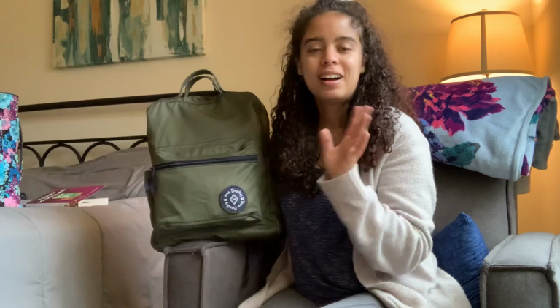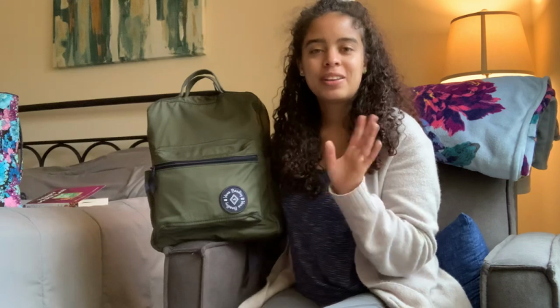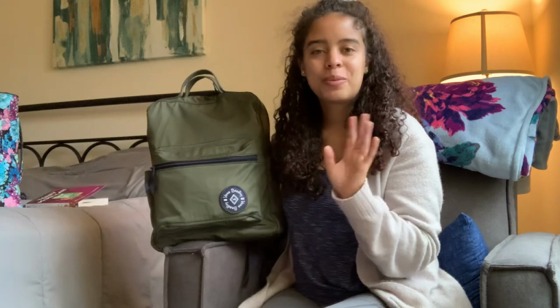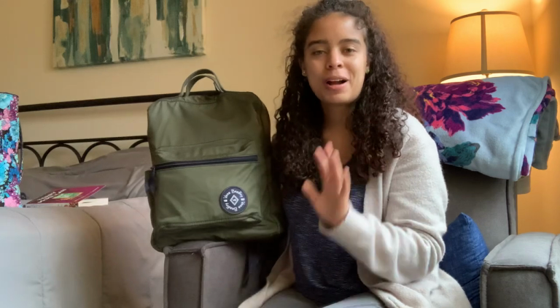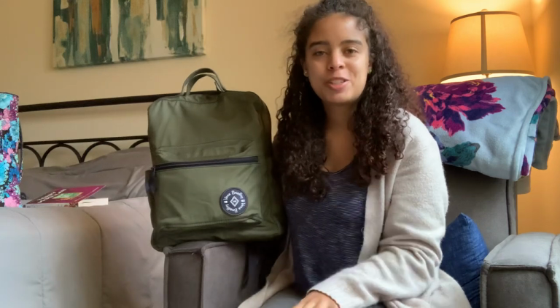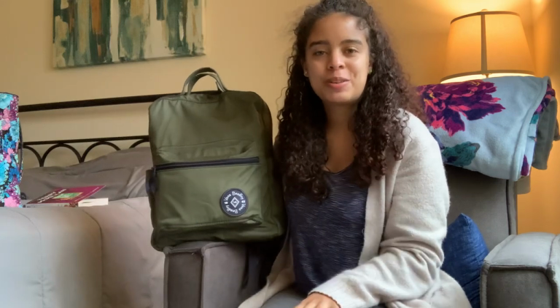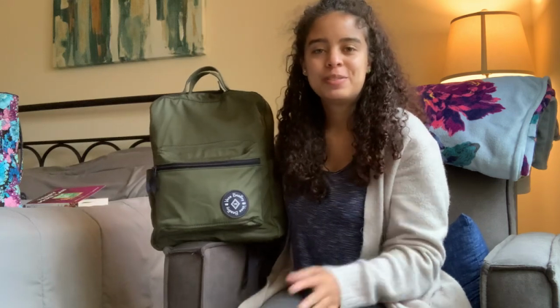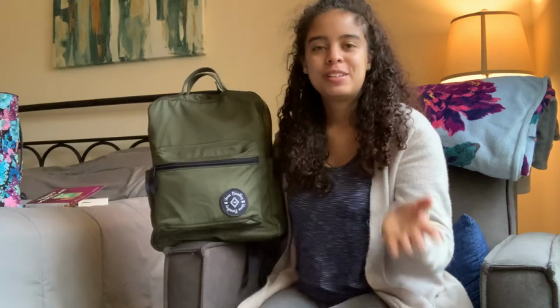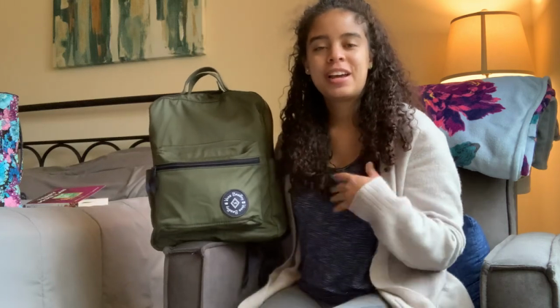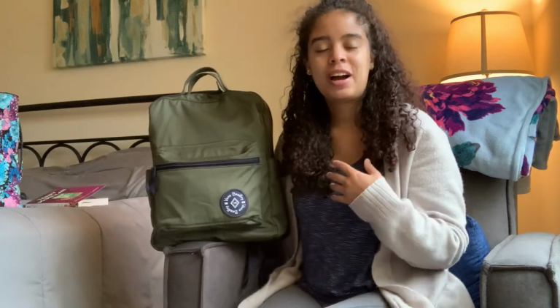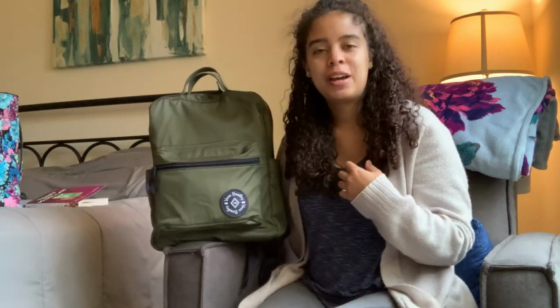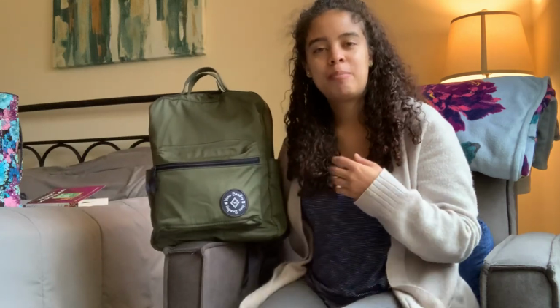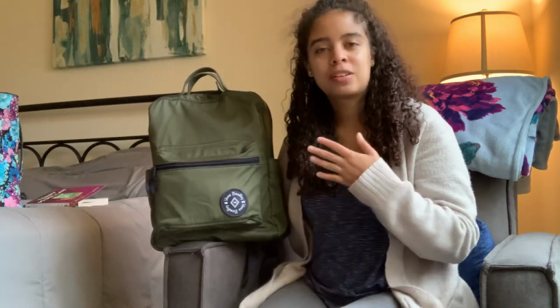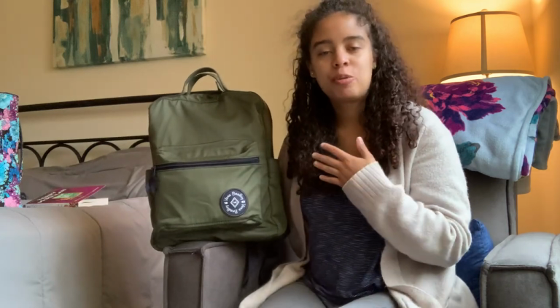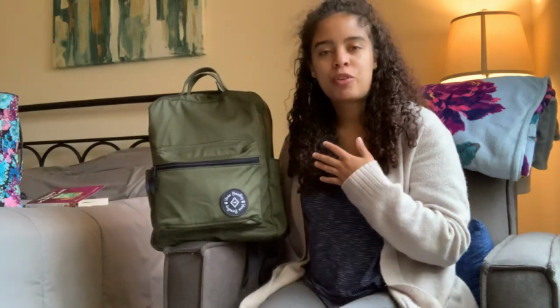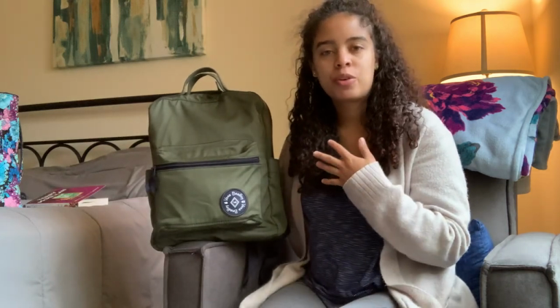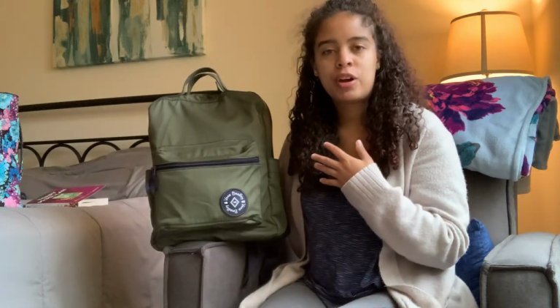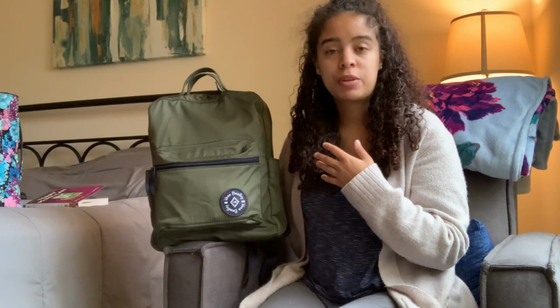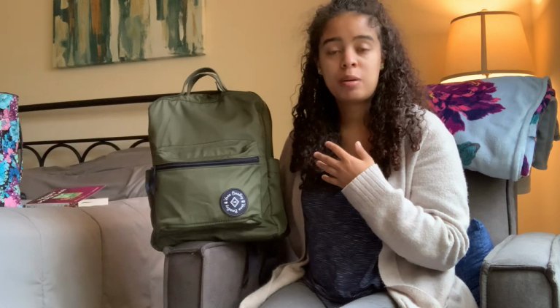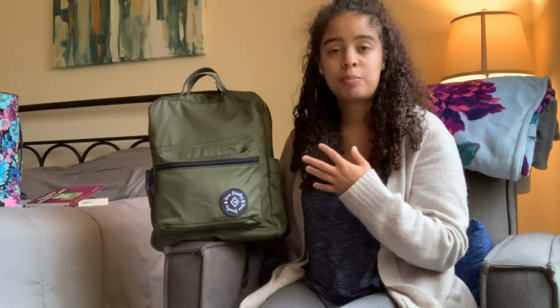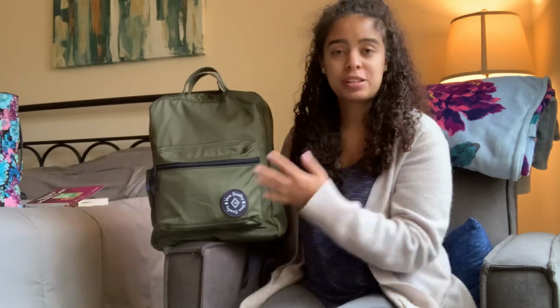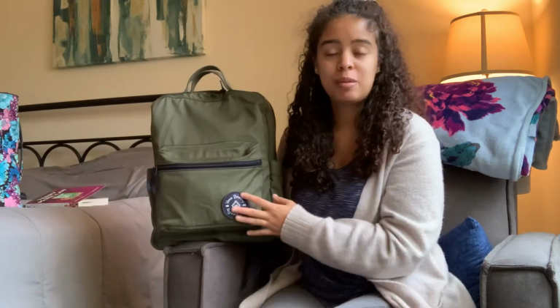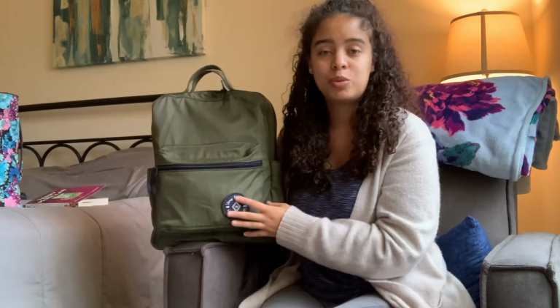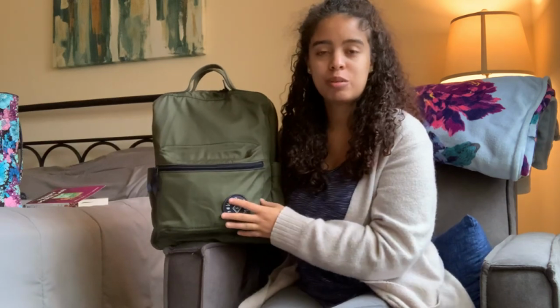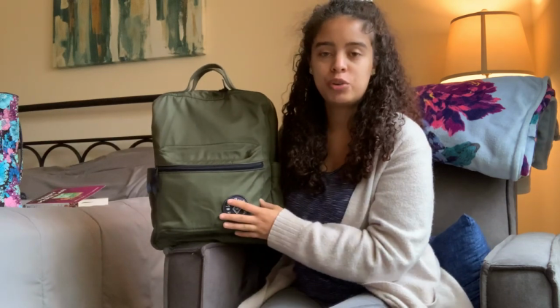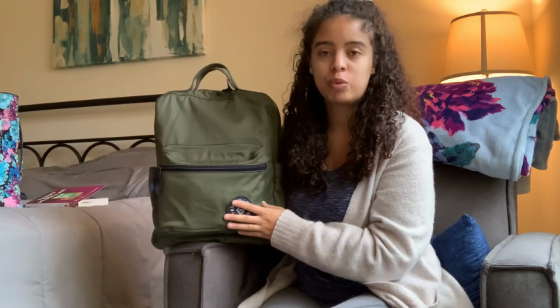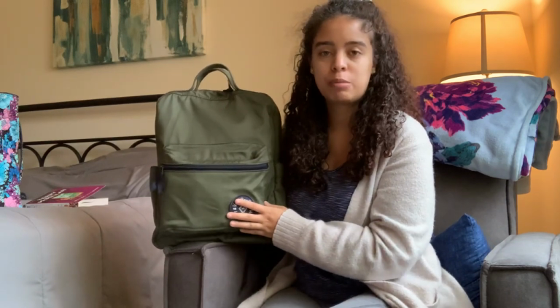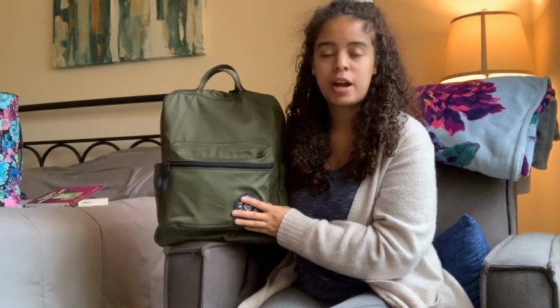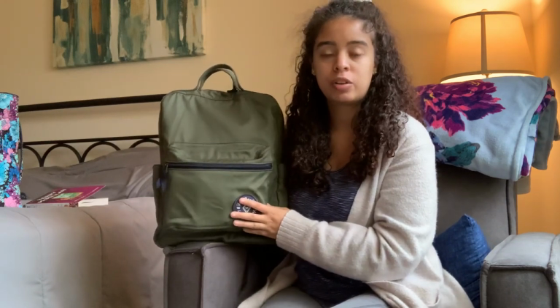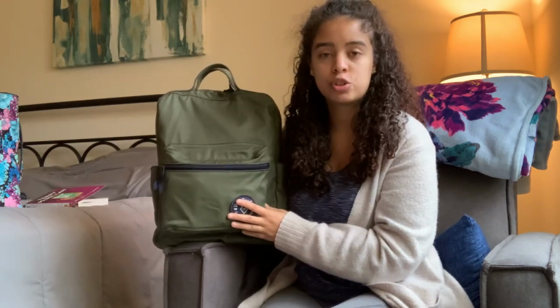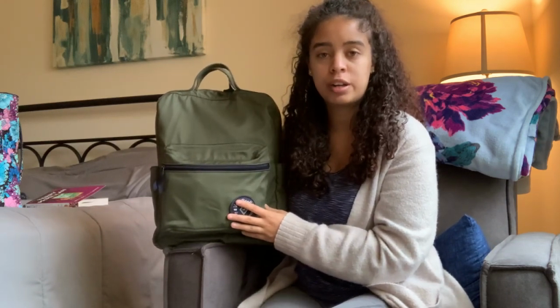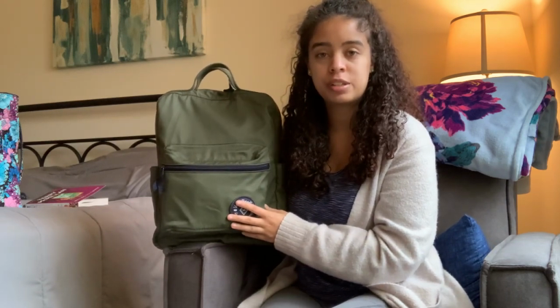Hi there, welcome back to my channel. Today I am backed a little bit farther away from the camera because I am doing a review and what's in my bag on a larger item today.